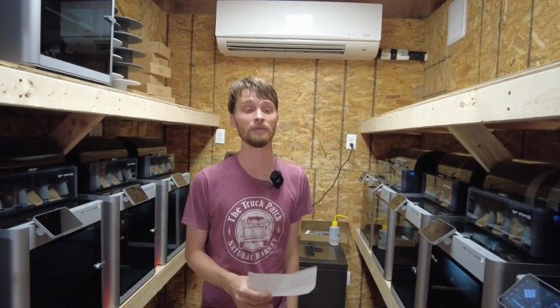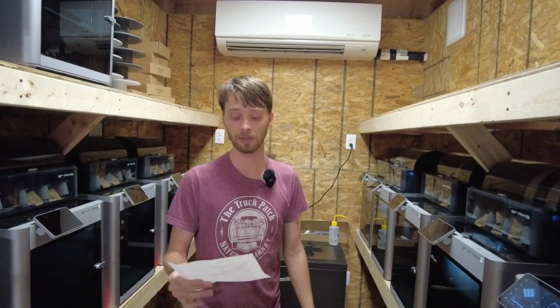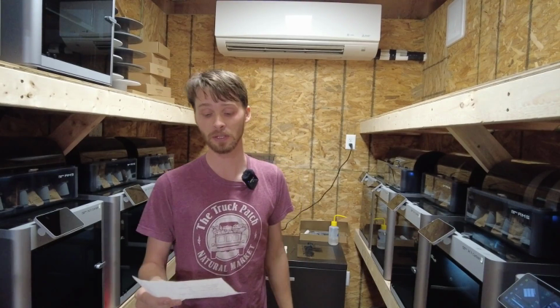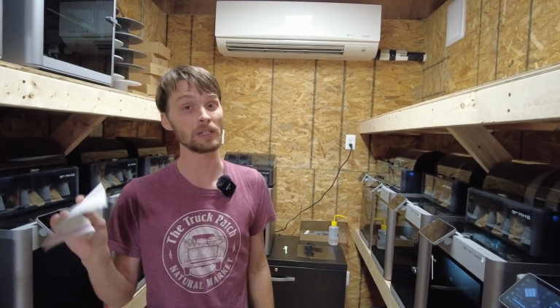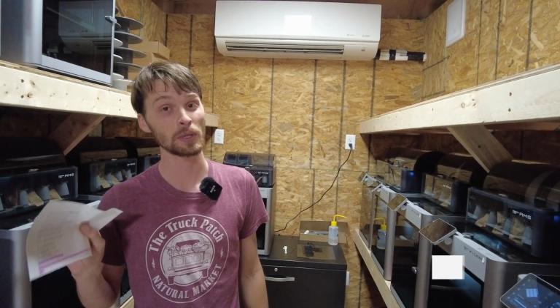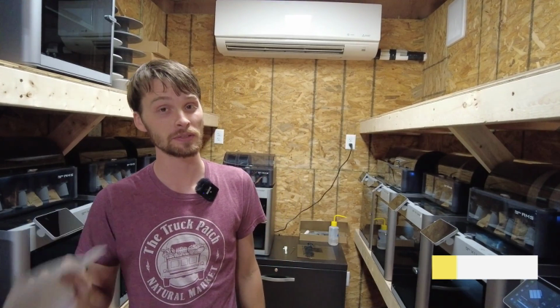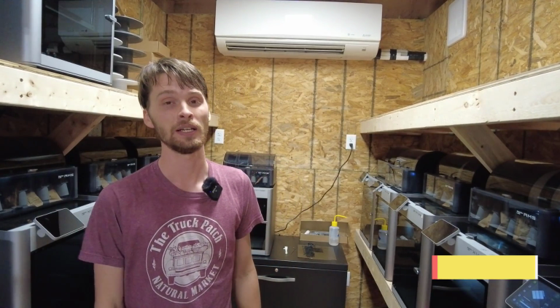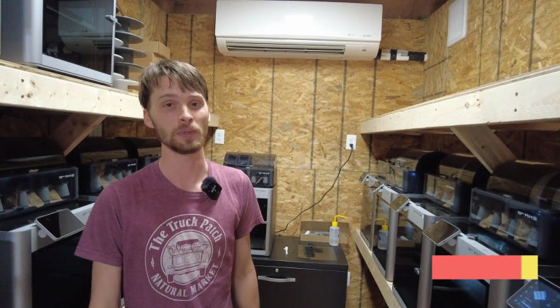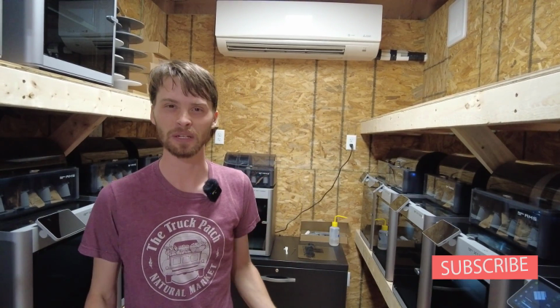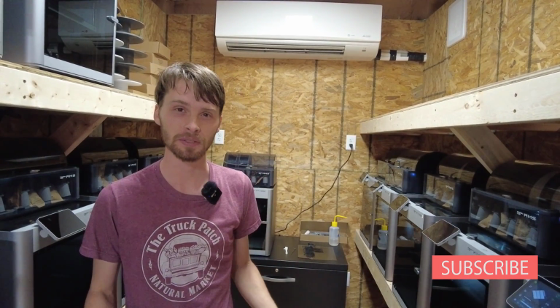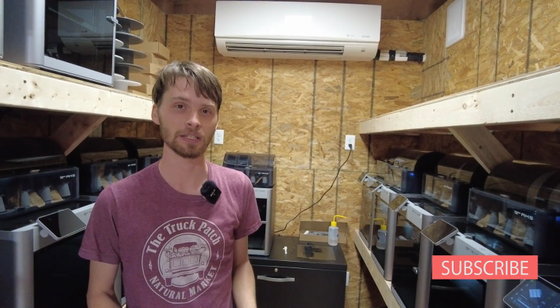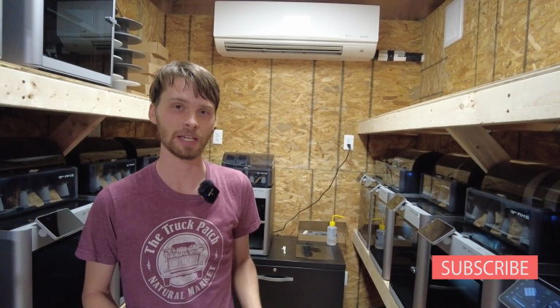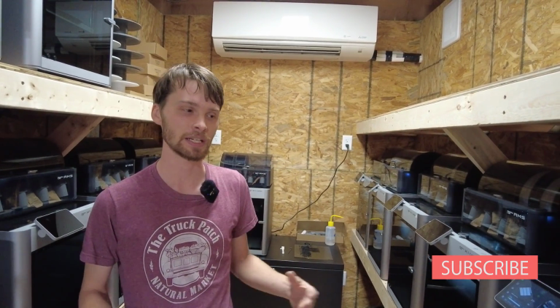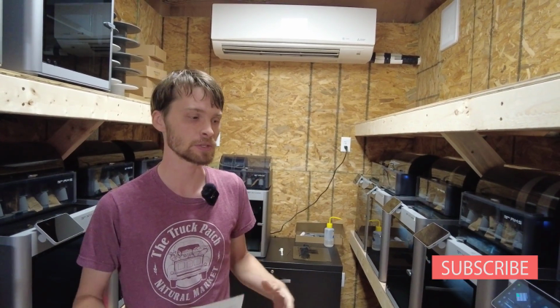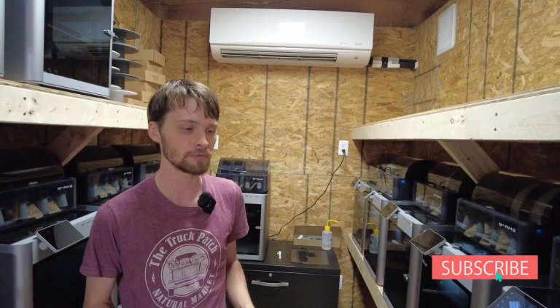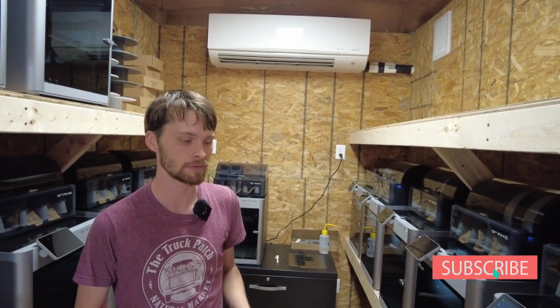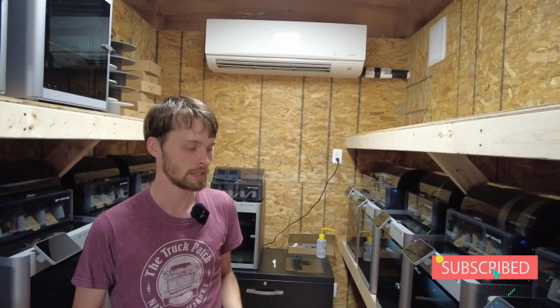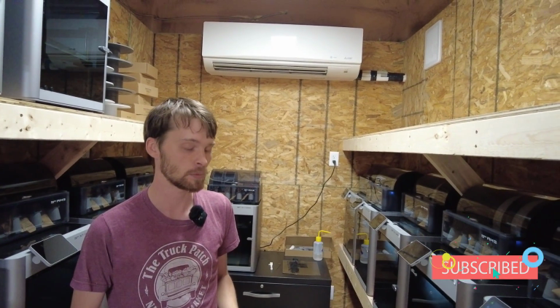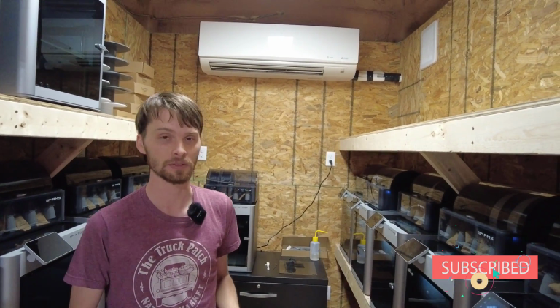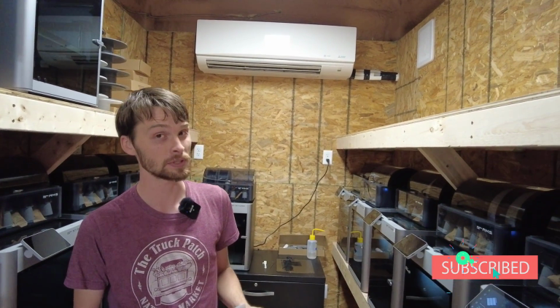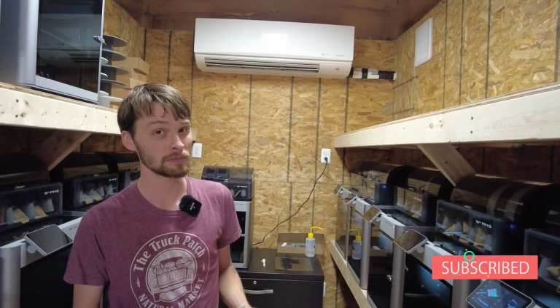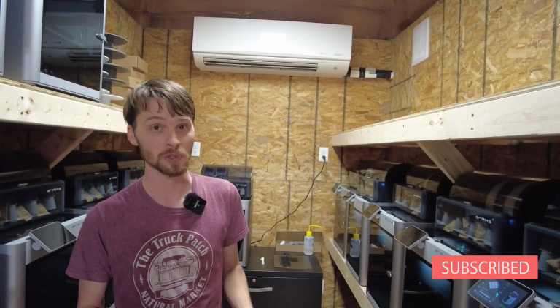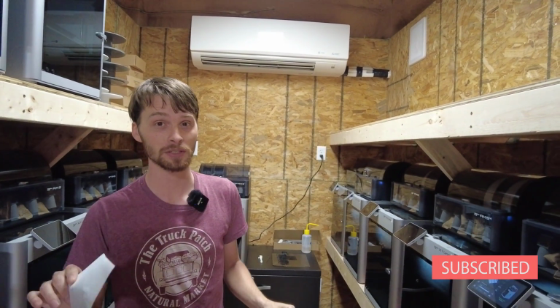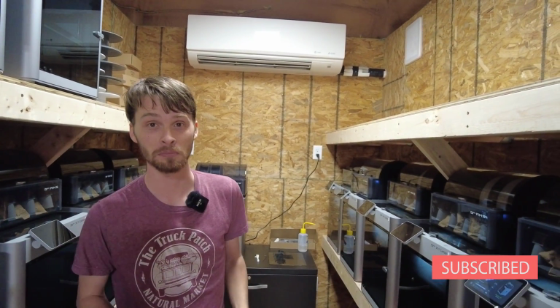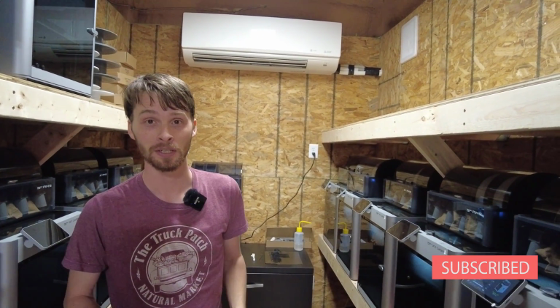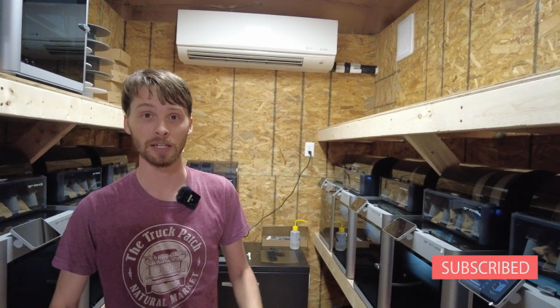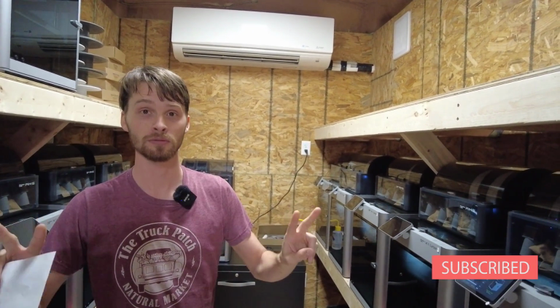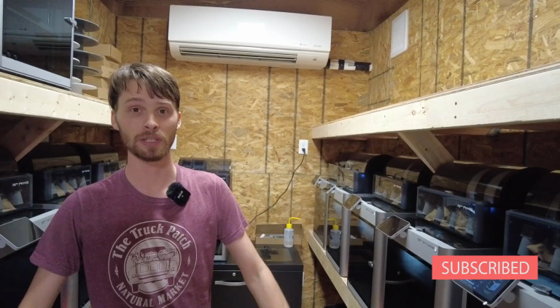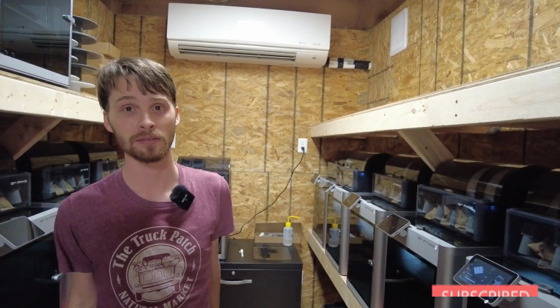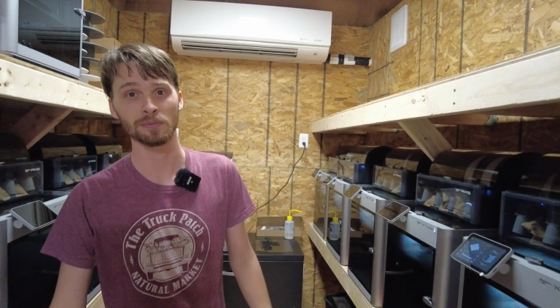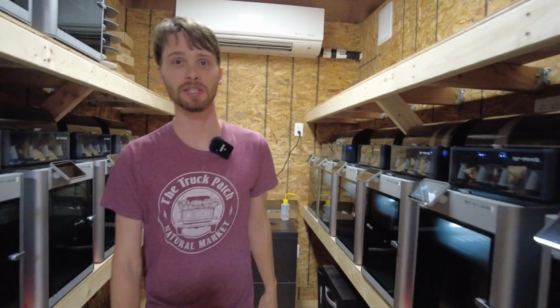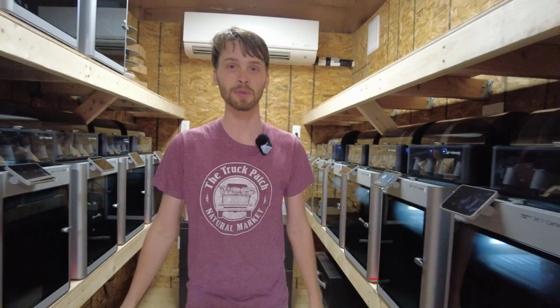If you guys have any other comments, make sure to like, subscribe, and comment on this video. Let us know if you have more questions — we'd love to make videos like this and find out what you guys are interested in. Peace out, we'll catch you on the next one.